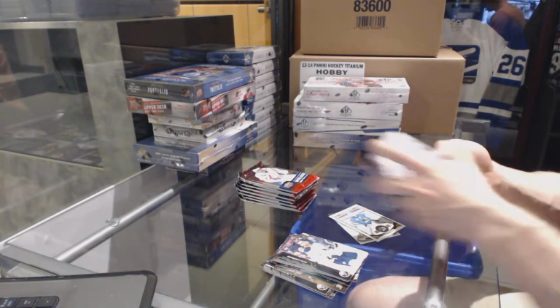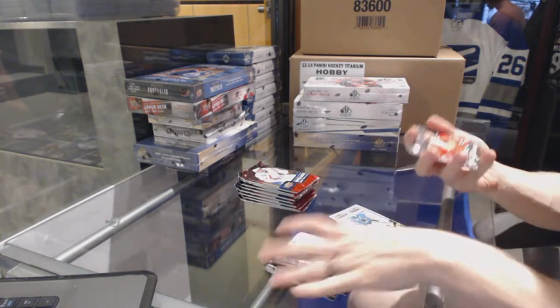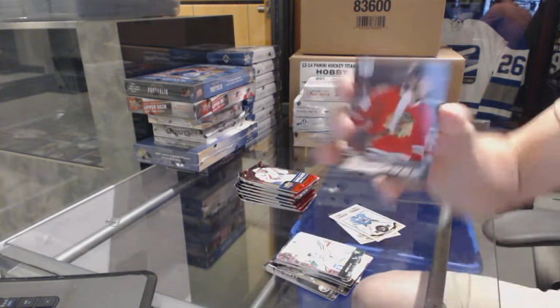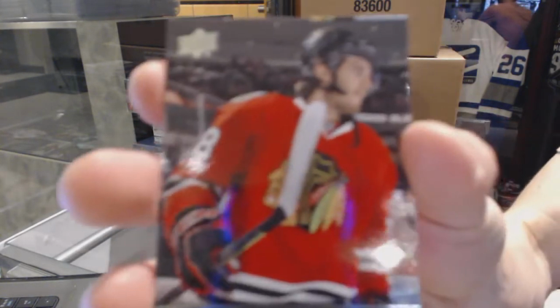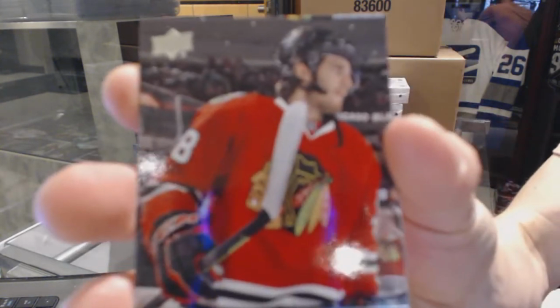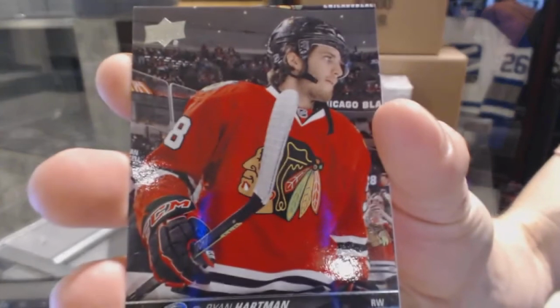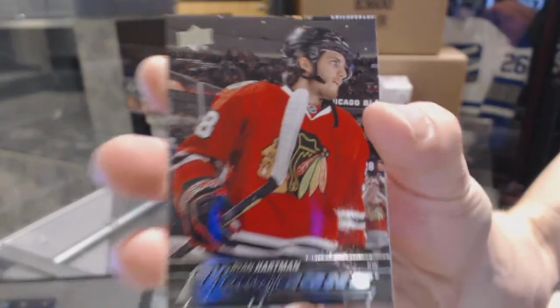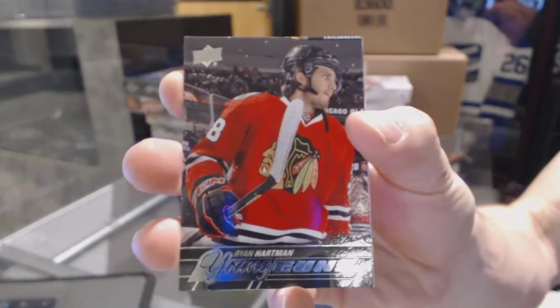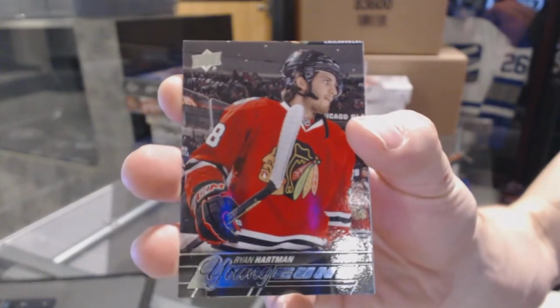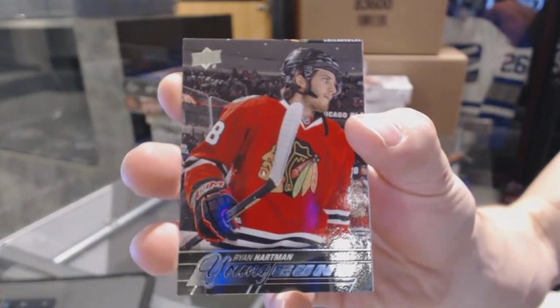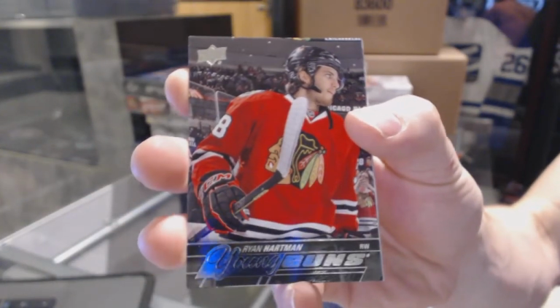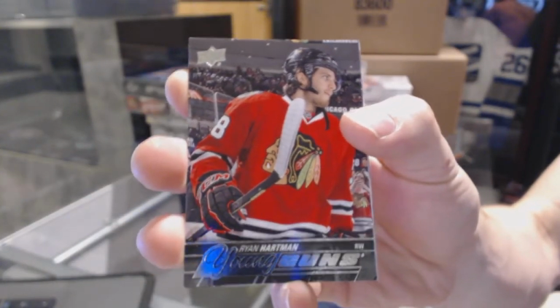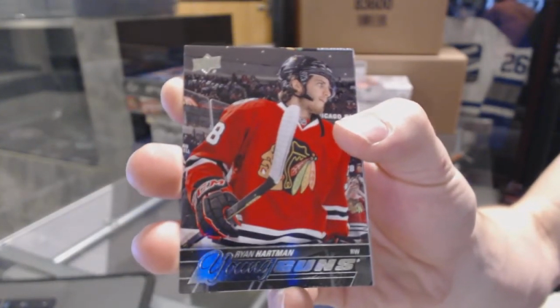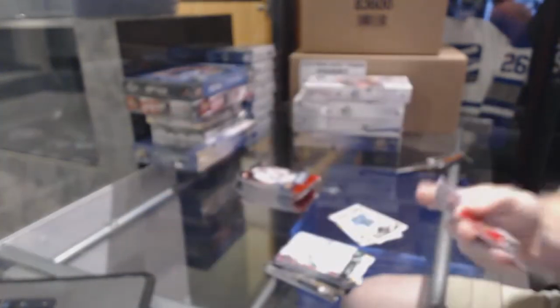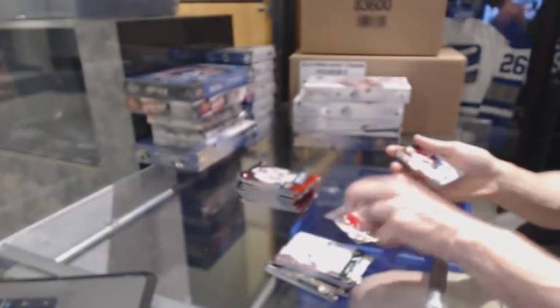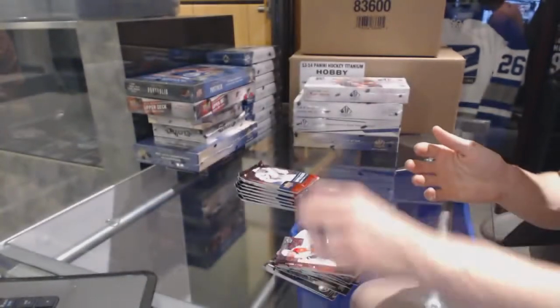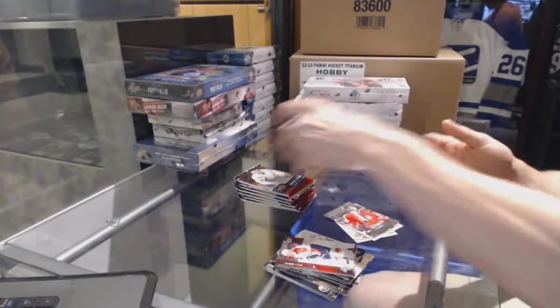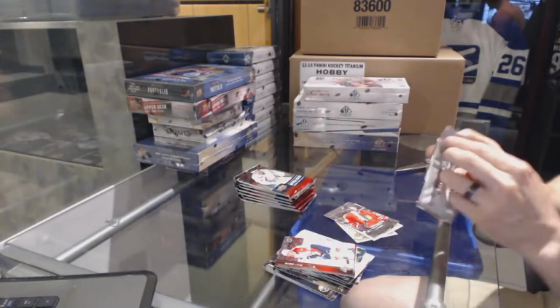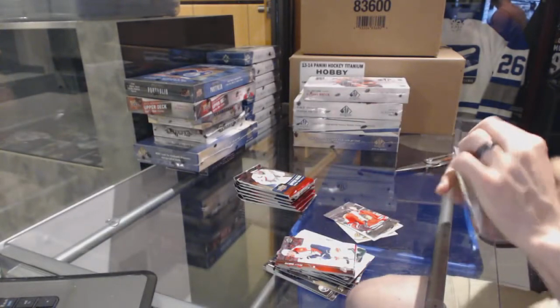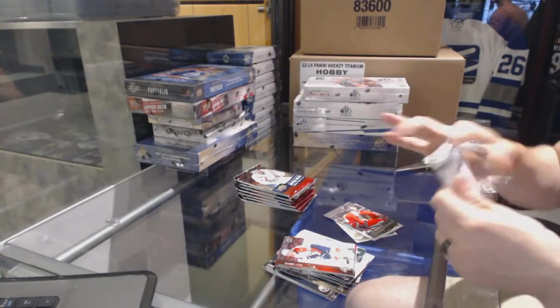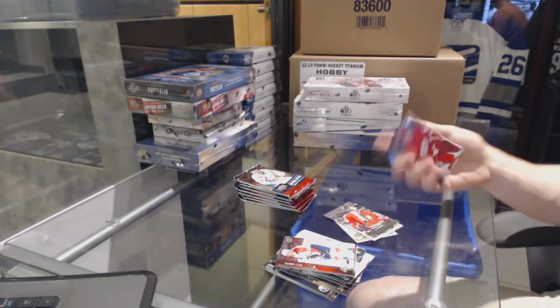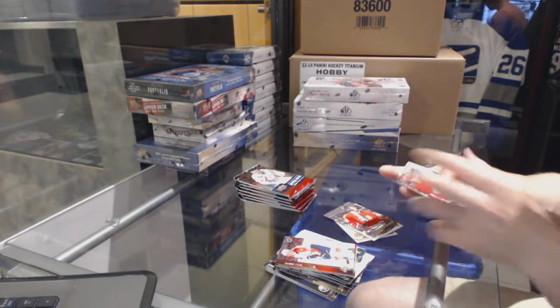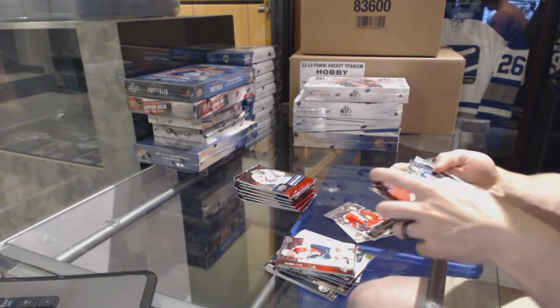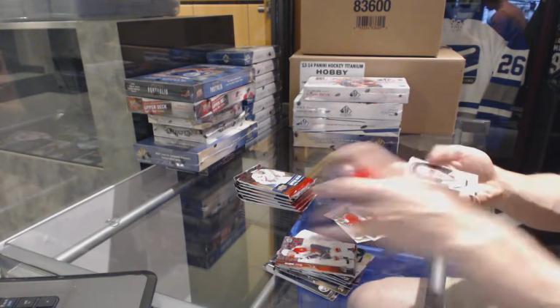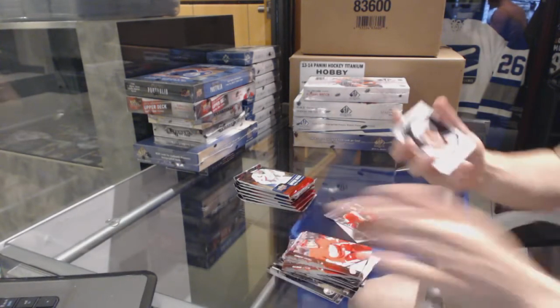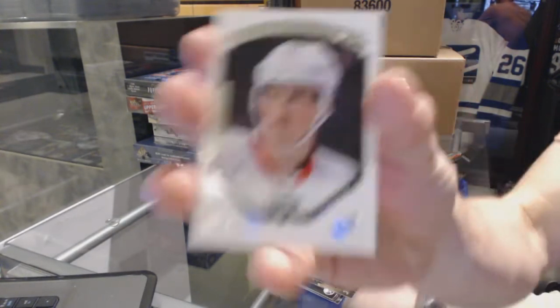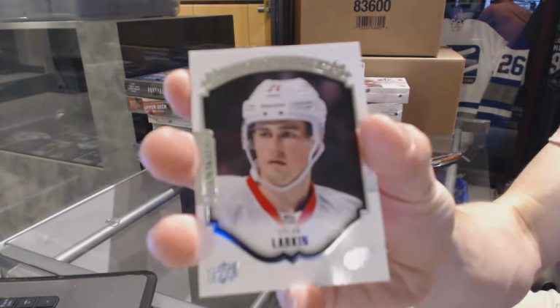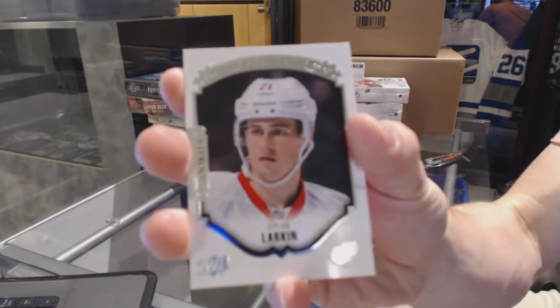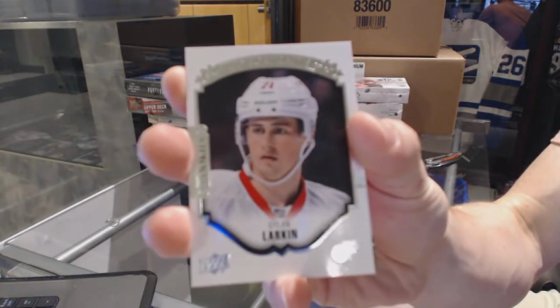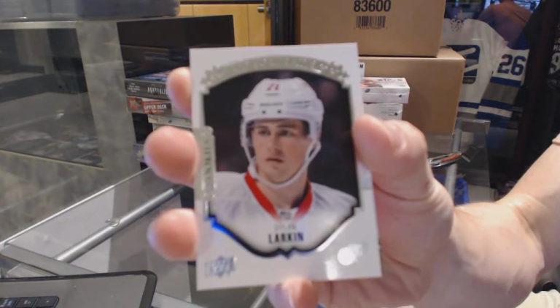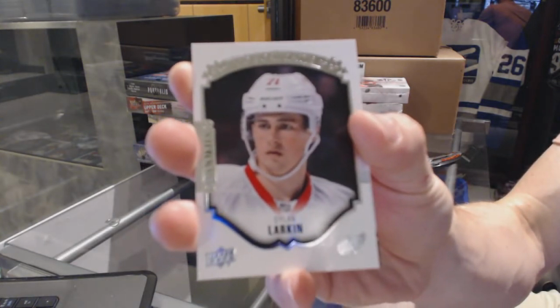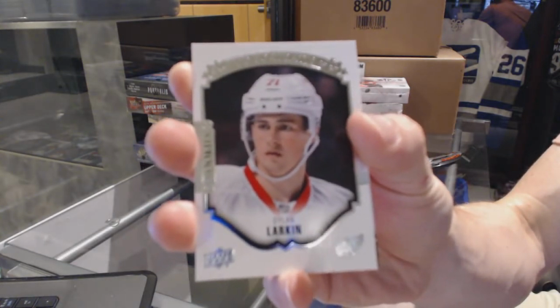Younguns for the Chicago Blackhawks, Ryan Hartman. Portraits for the Detroit Red Wings, Dylan Larkin.